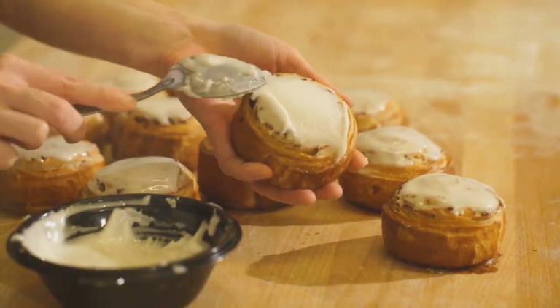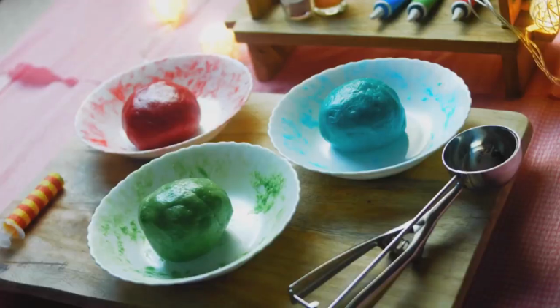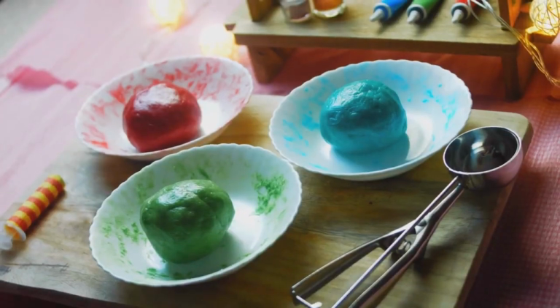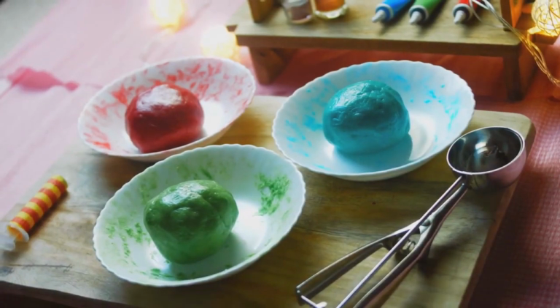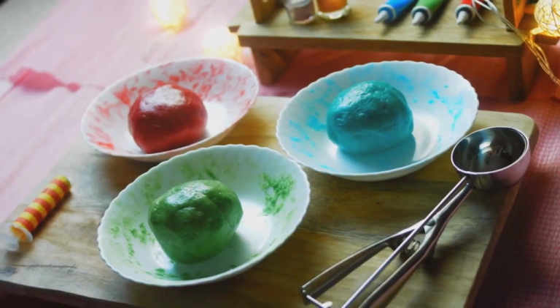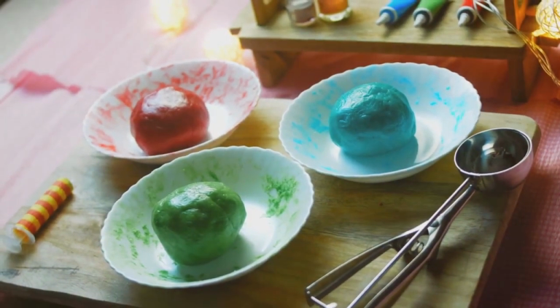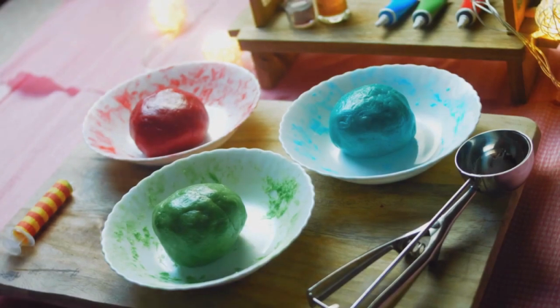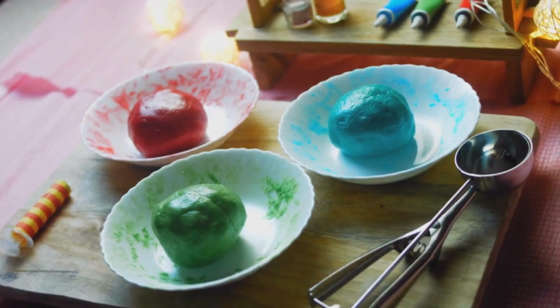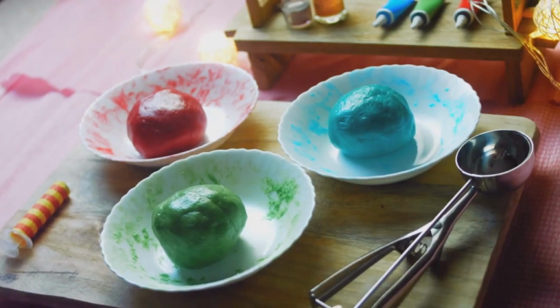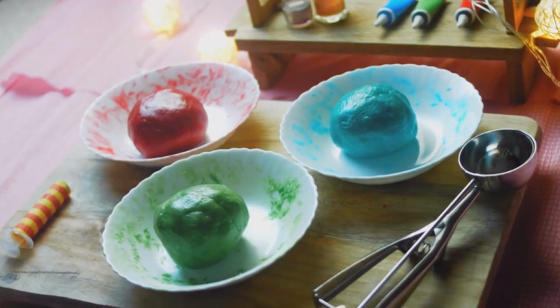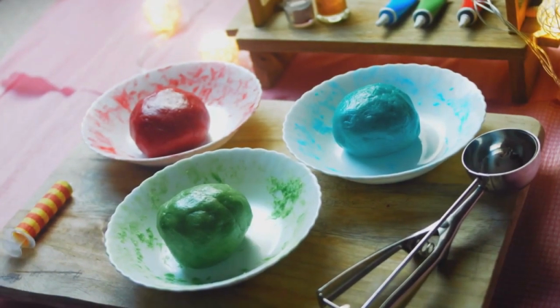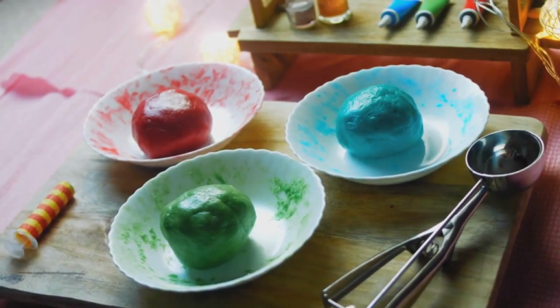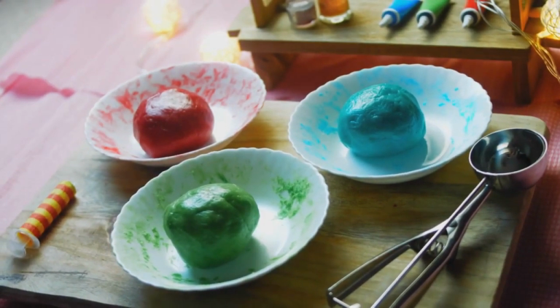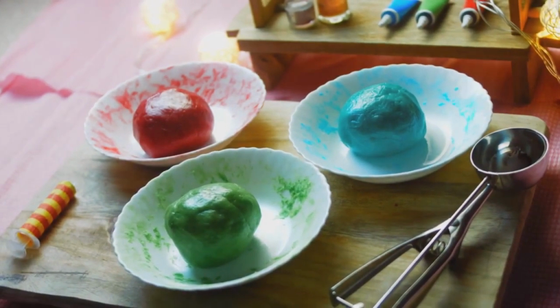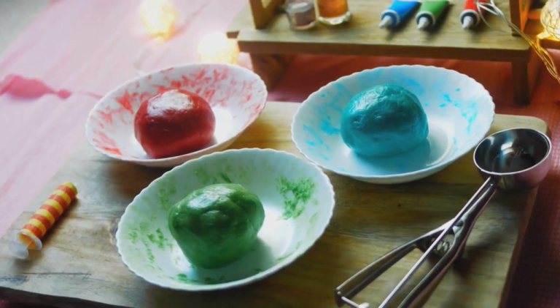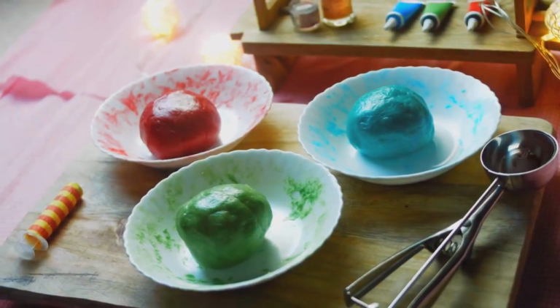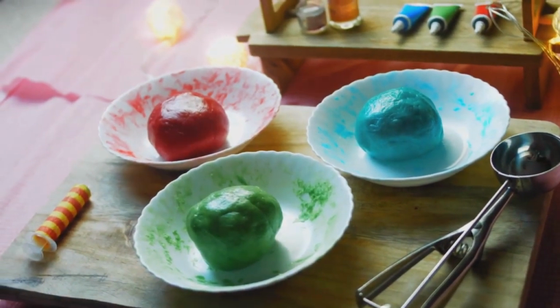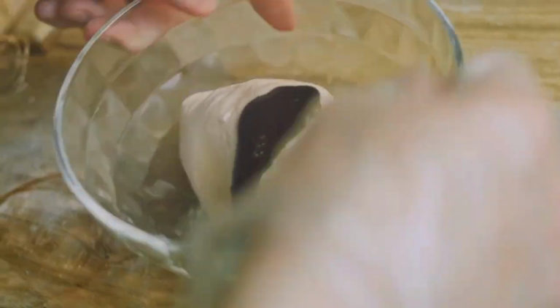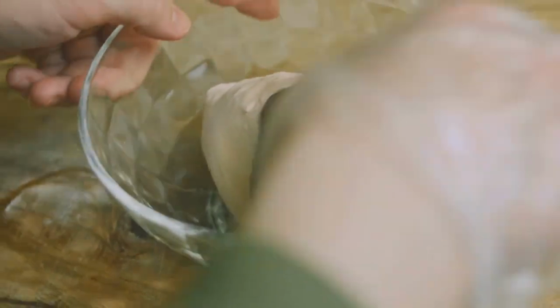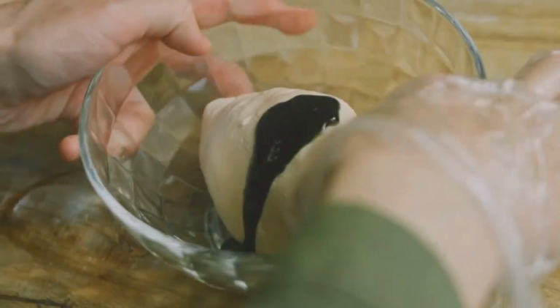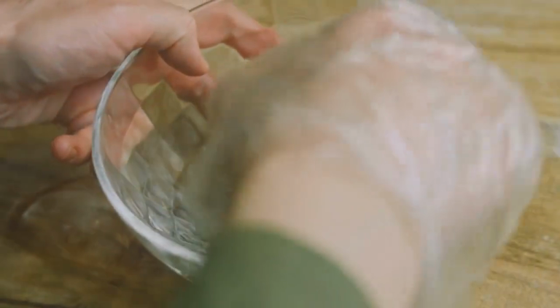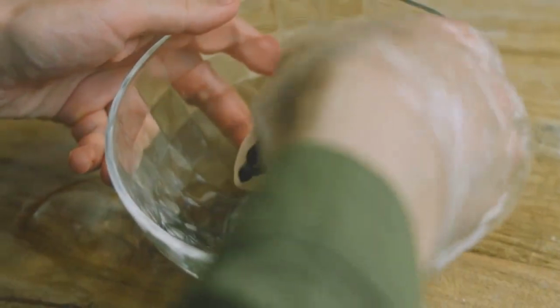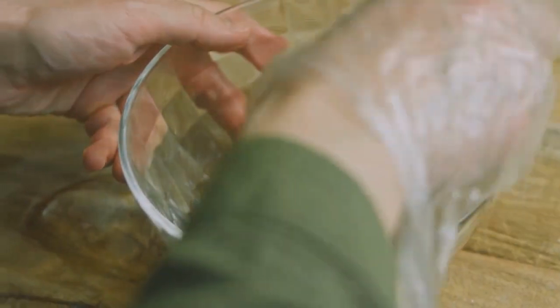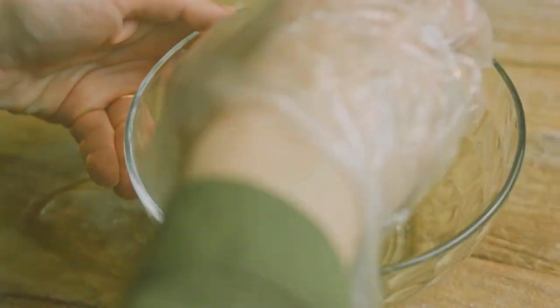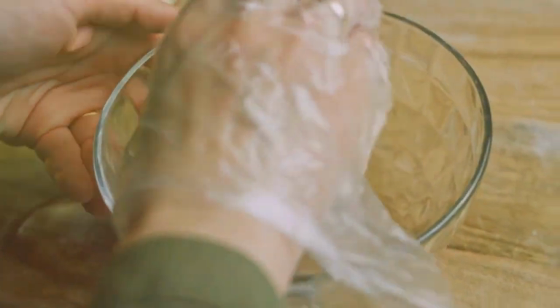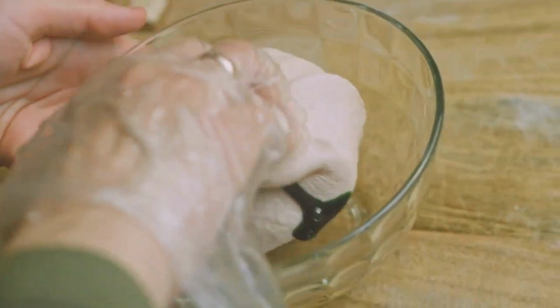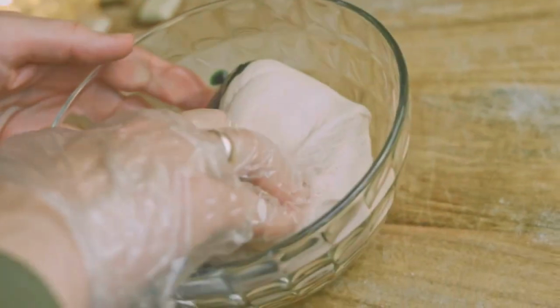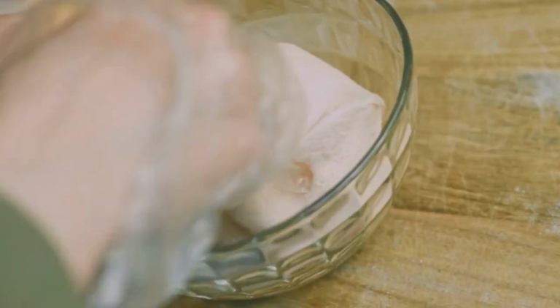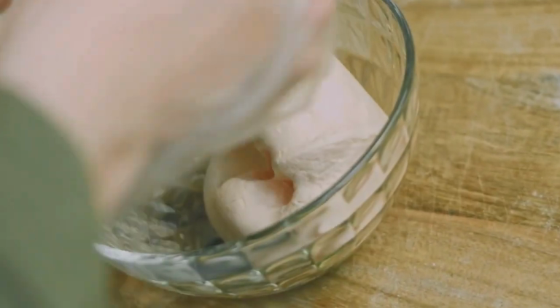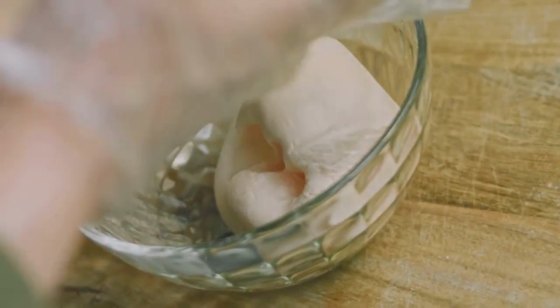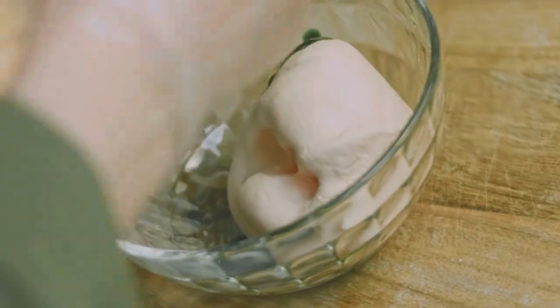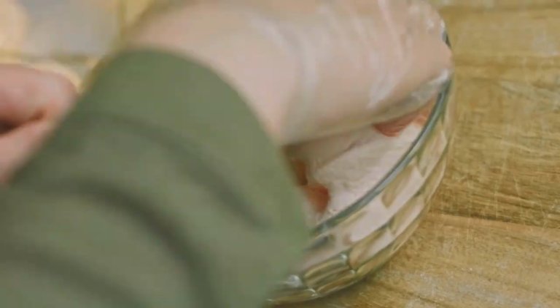While they cool, prepare your green icing. You can use a simple mix of powdered sugar, milk, and a drop or two of green food coloring. Once your cinnamon roll tree has cooled, drizzle the icing back and forth across the rolls to create a festive green effect.